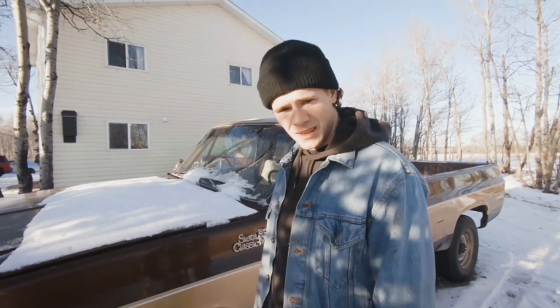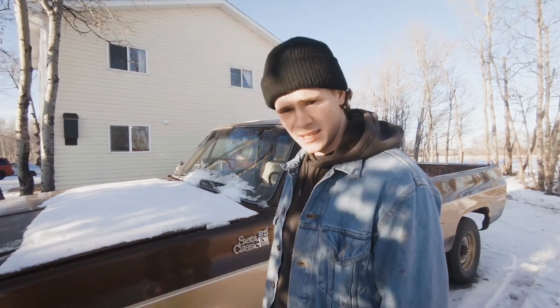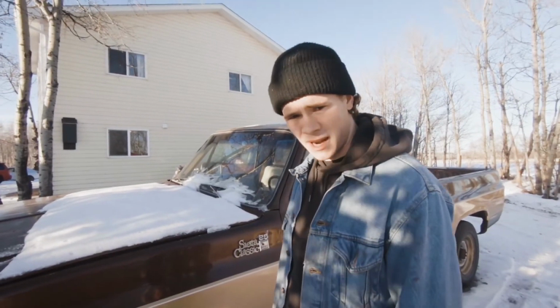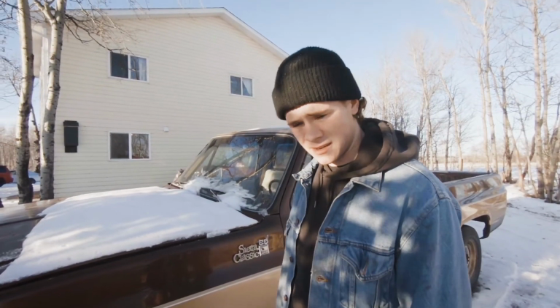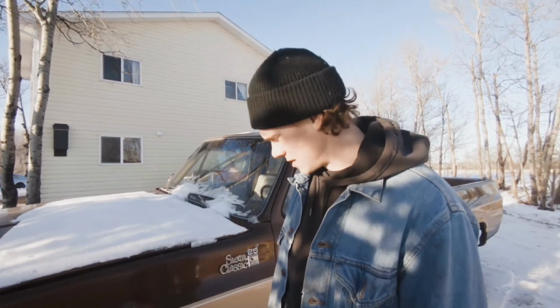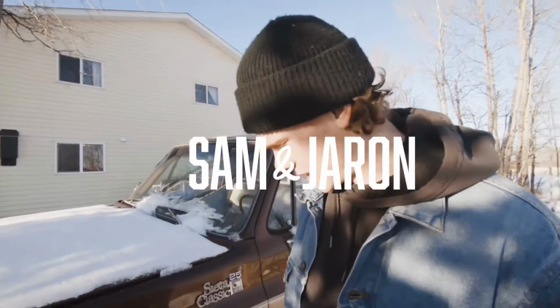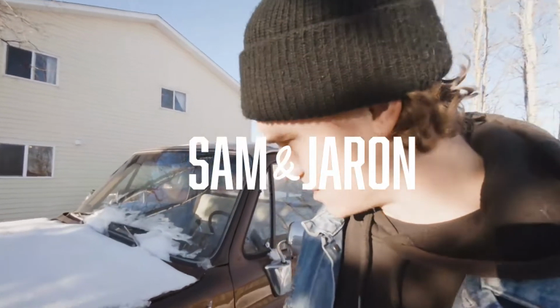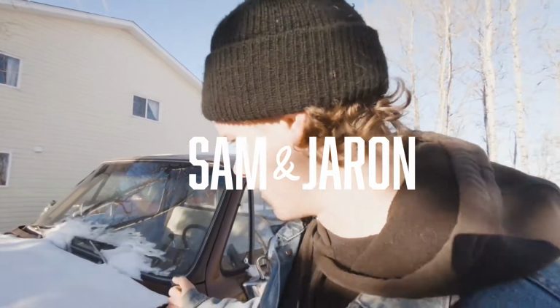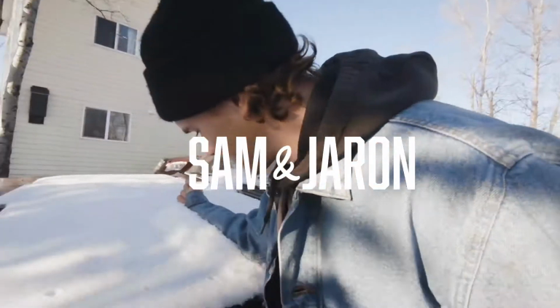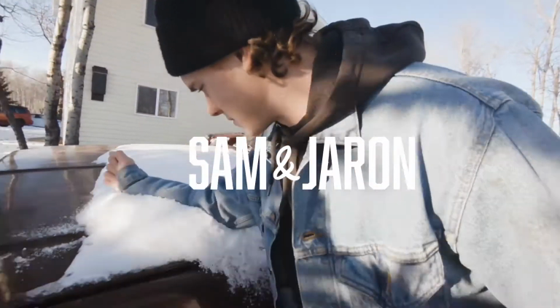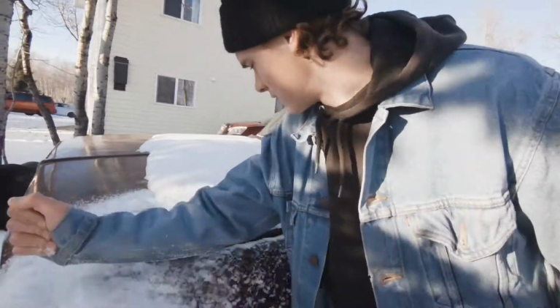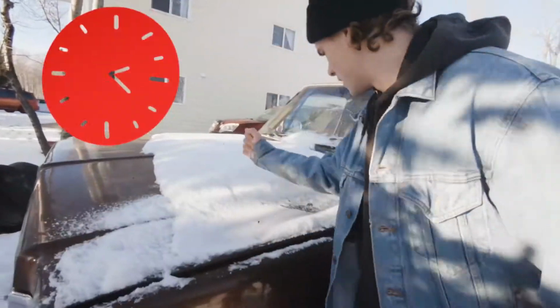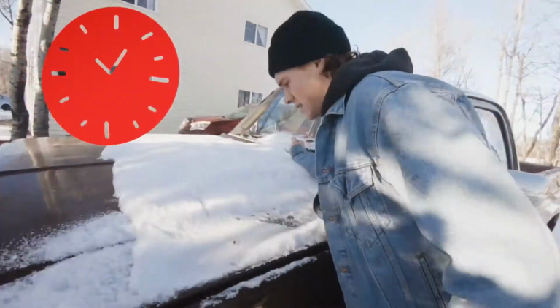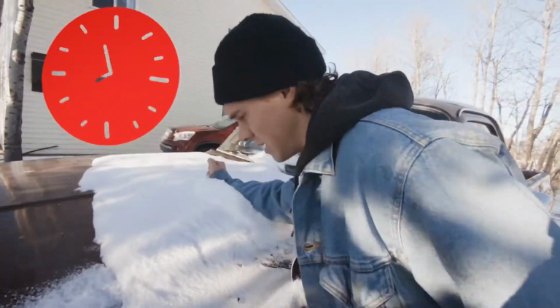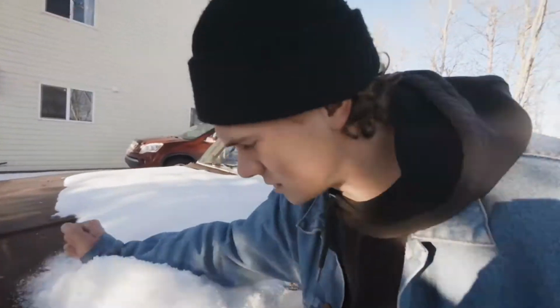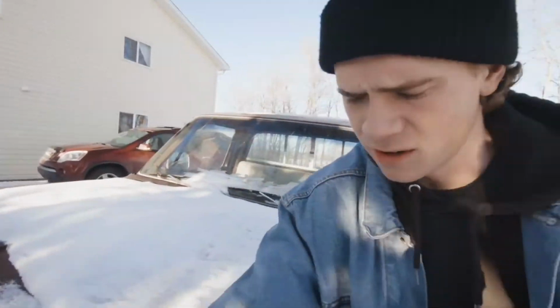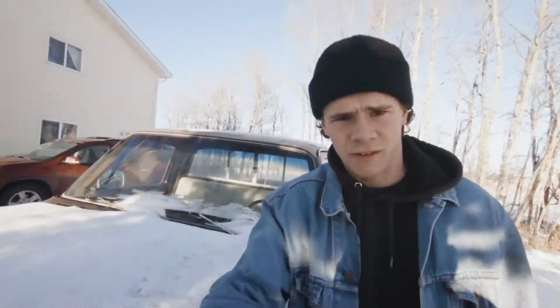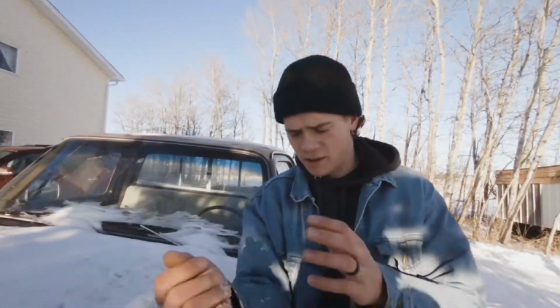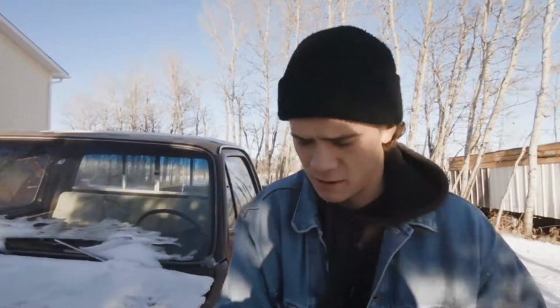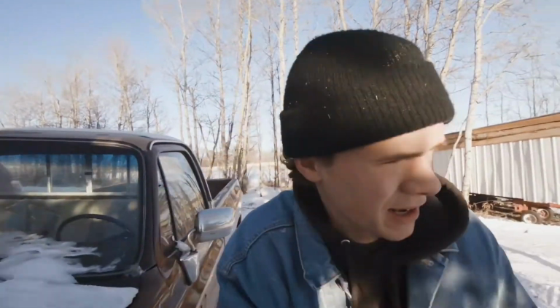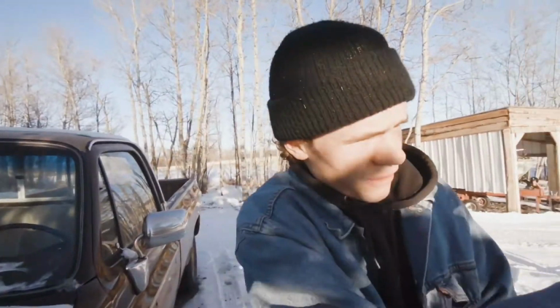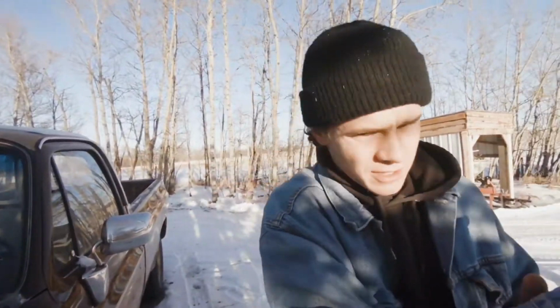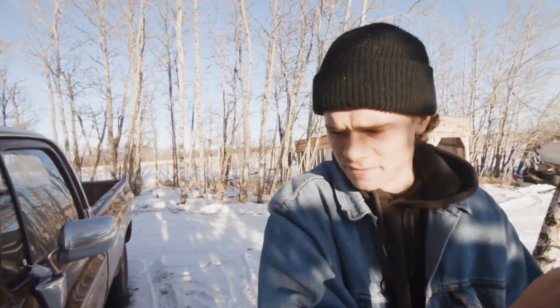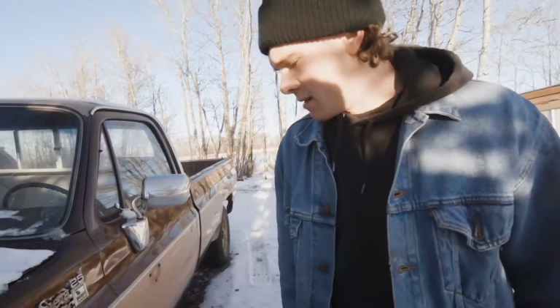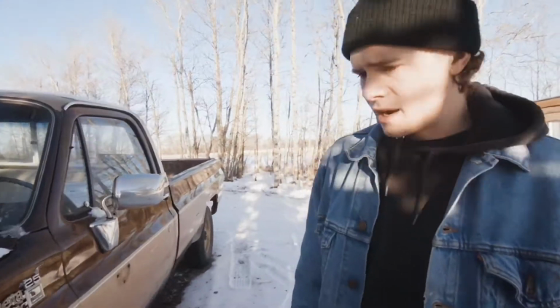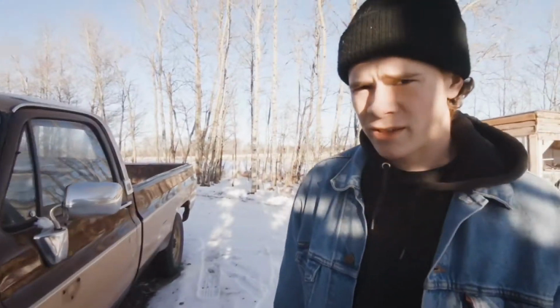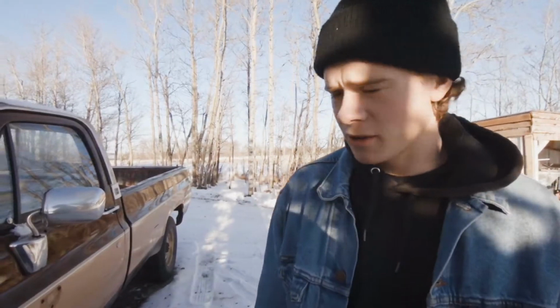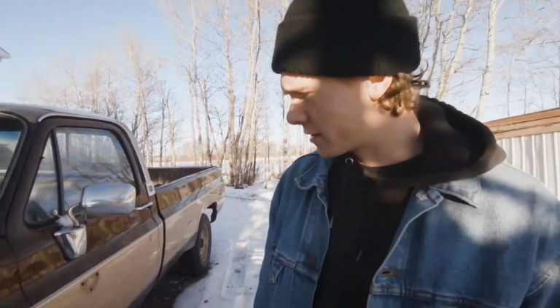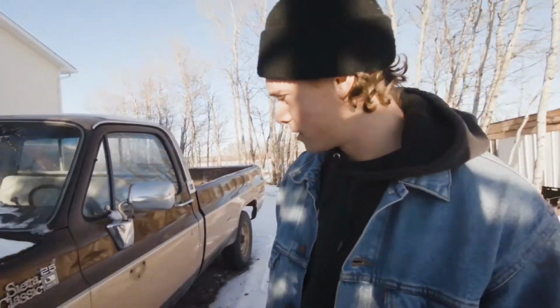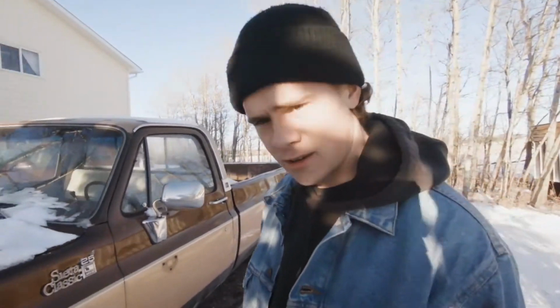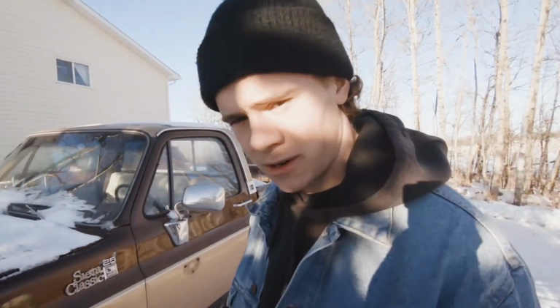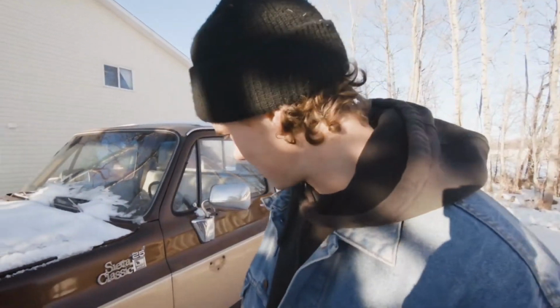Hey guys, we're back on the Sam and Jaren channel. This truck hasn't moved in a minute since our last video when we were ripping it out in the field out there, but yeah, I thought we'd do a little walk-around so you guys know what we're dealing with here.